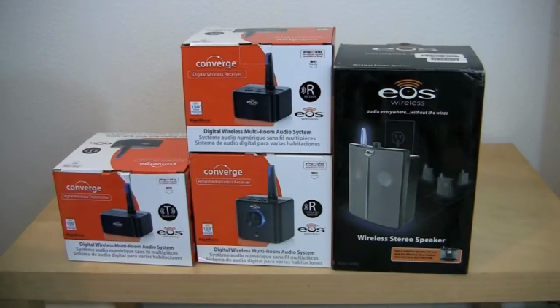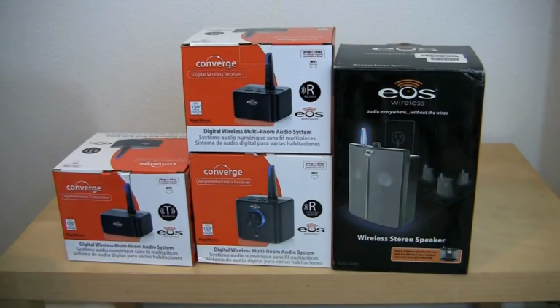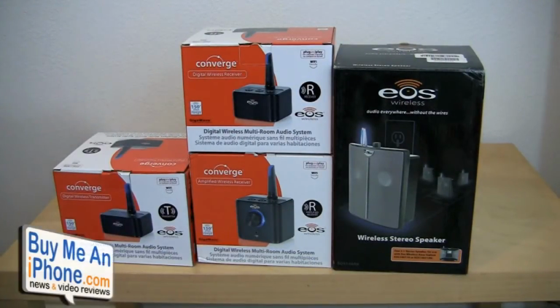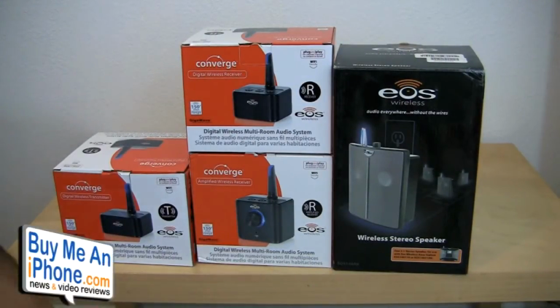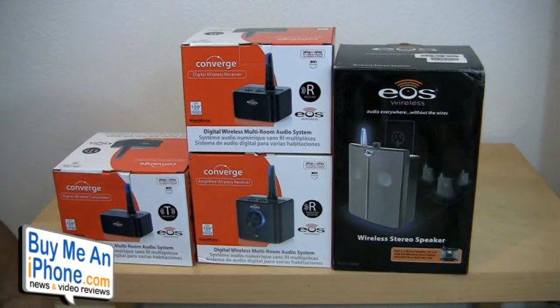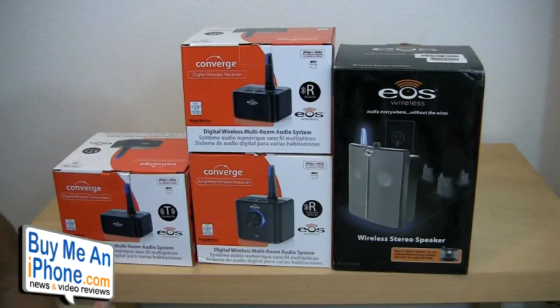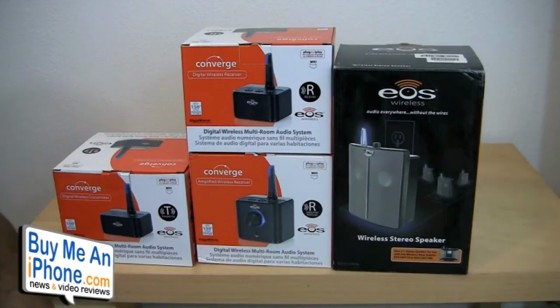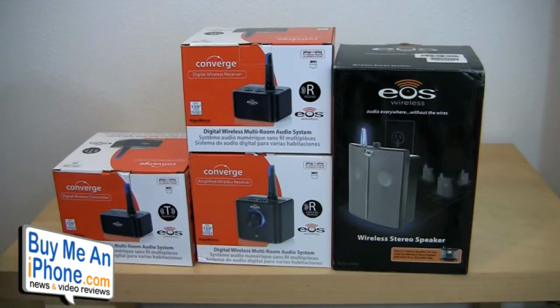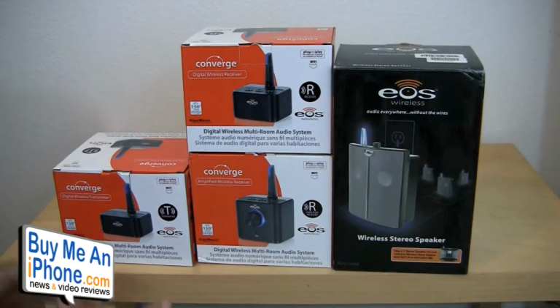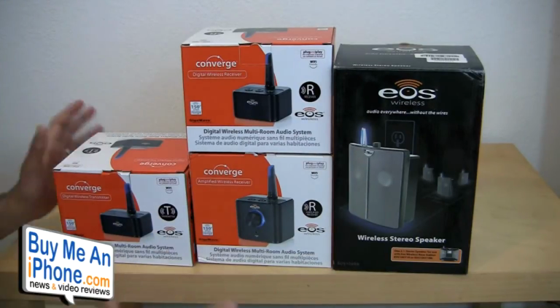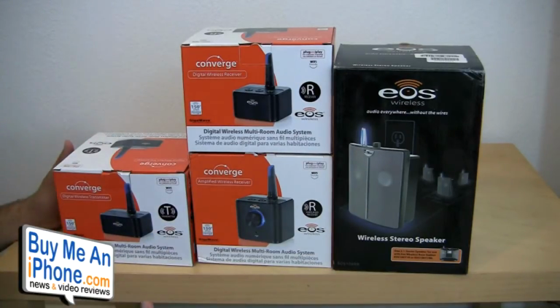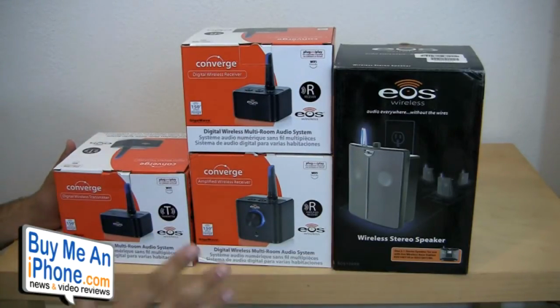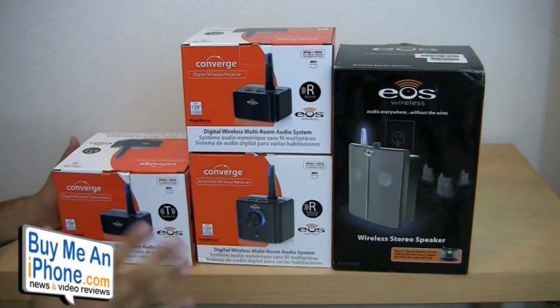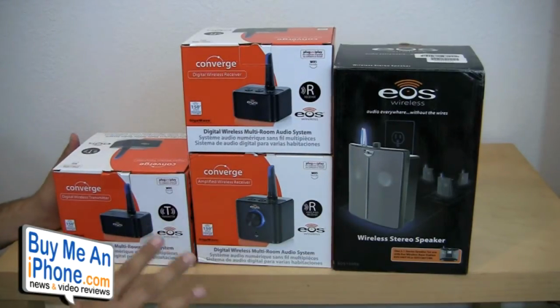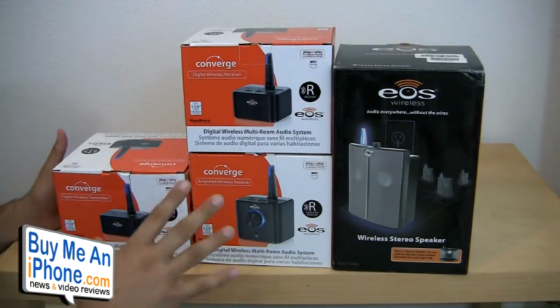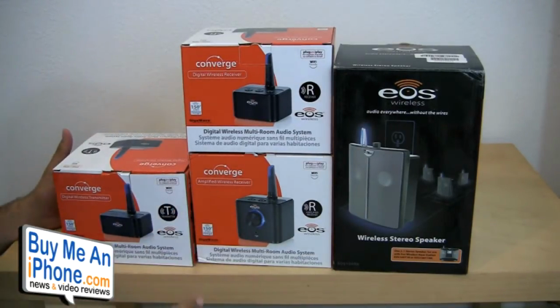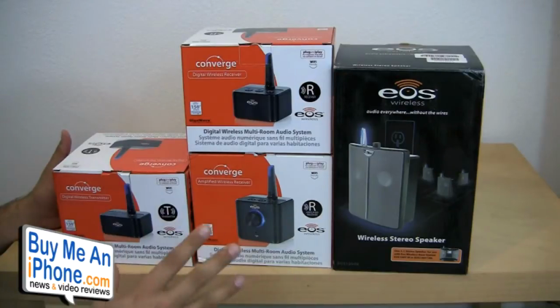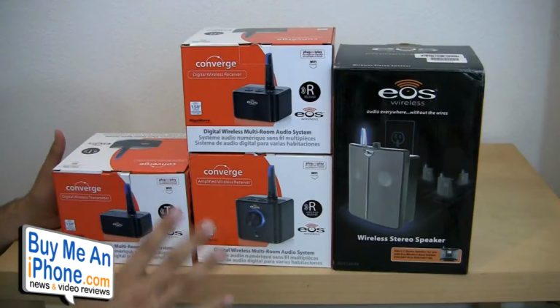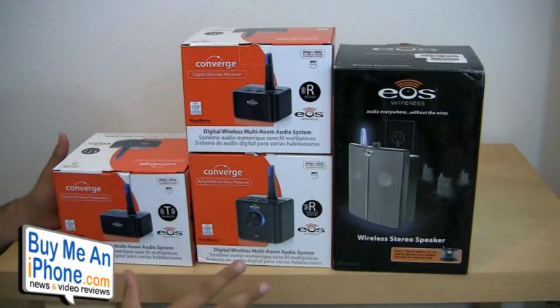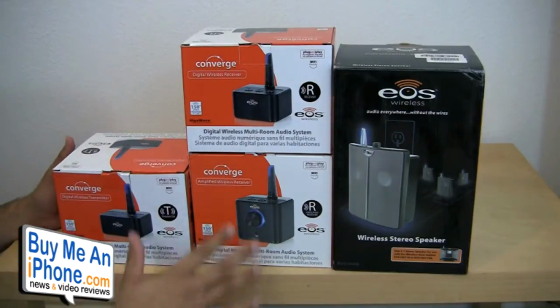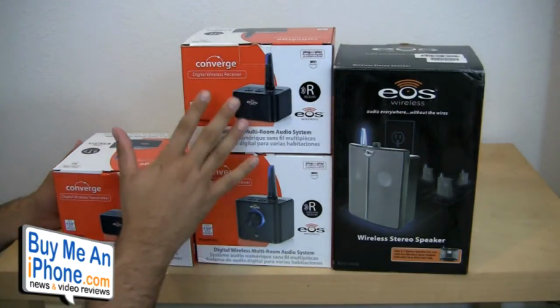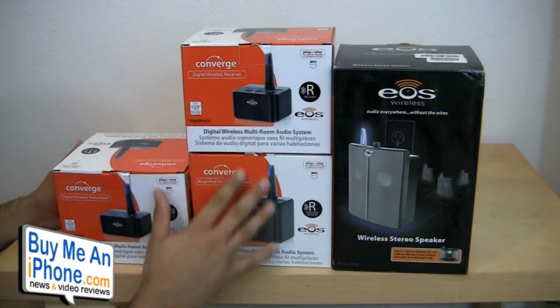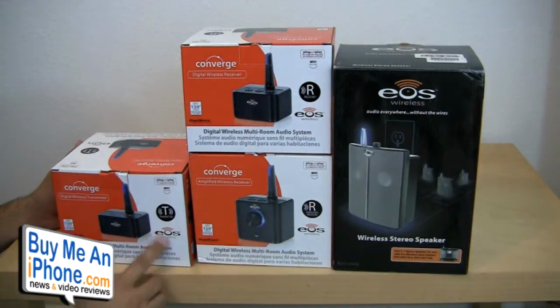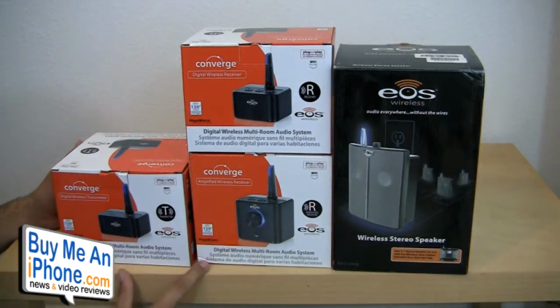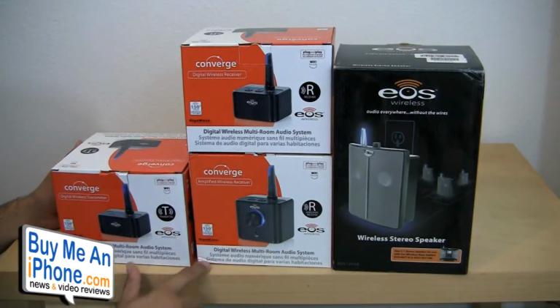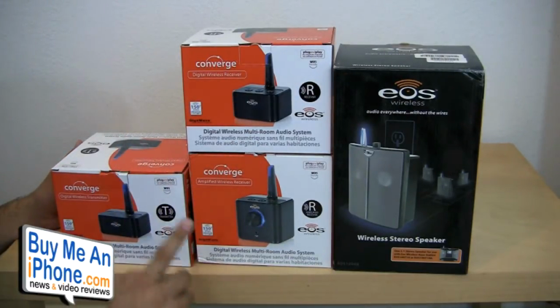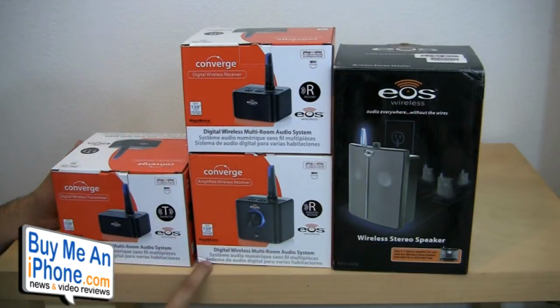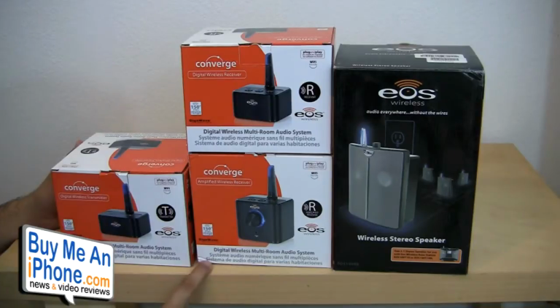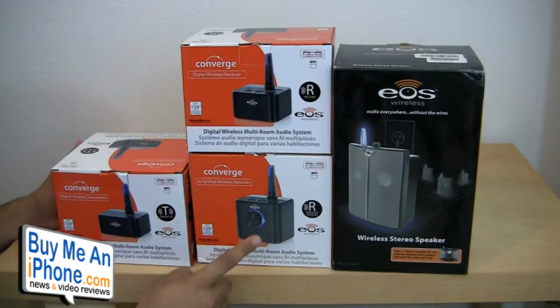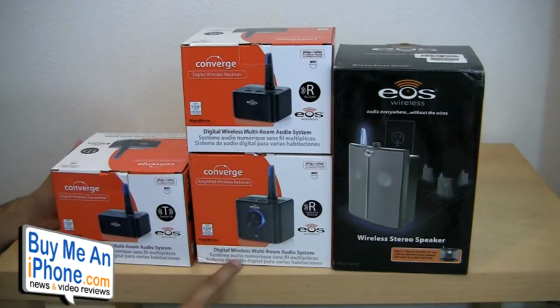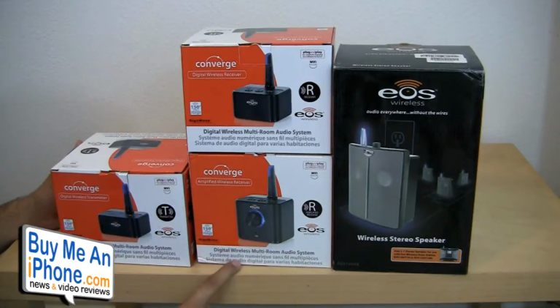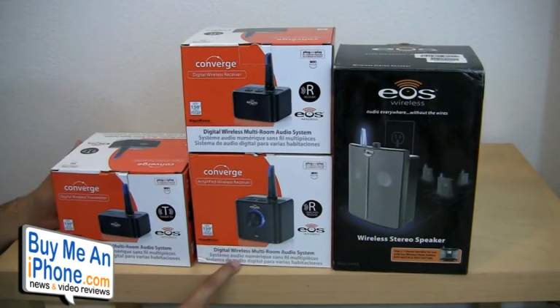I'm going to show you guys a demonstration of the EOS Converge system. Let's run through the different products available for the Converge system. Converge includes these three products right here, and there's also a set of loudspeakers that work with the Amplified Wireless Receiver.